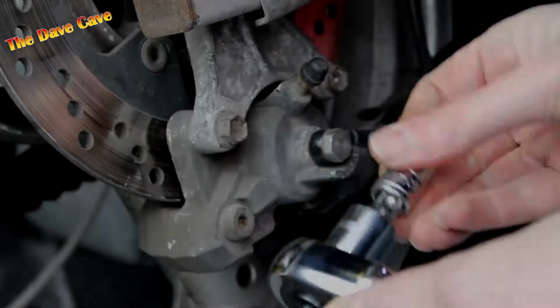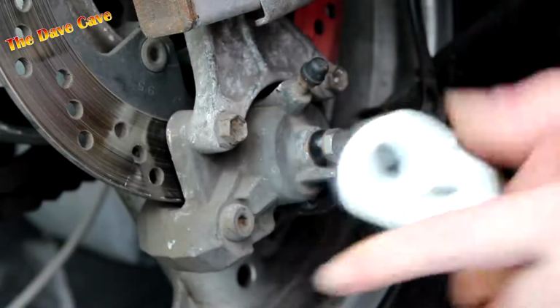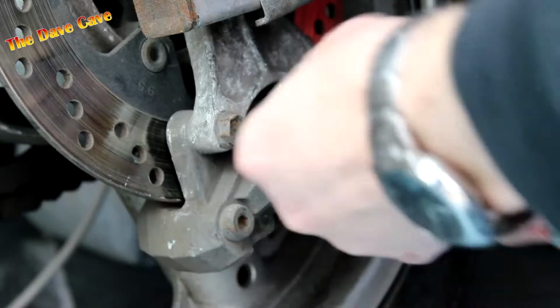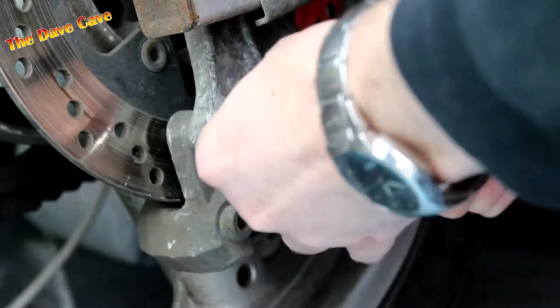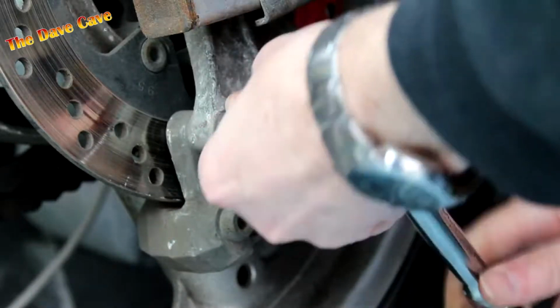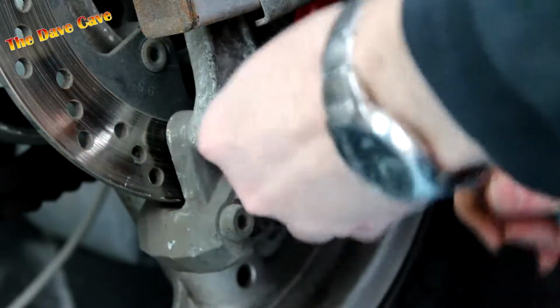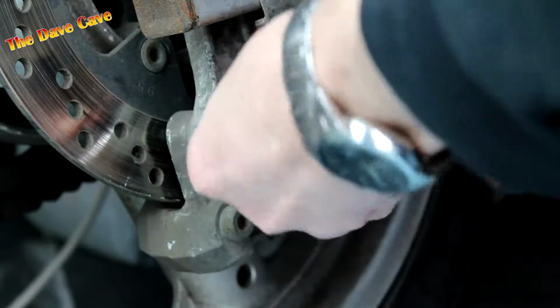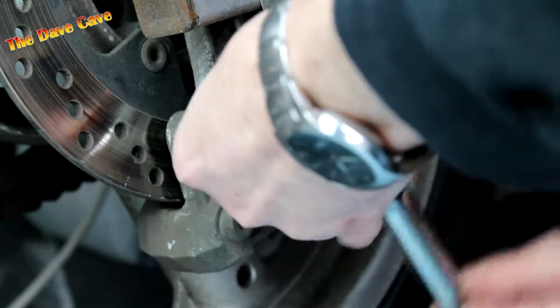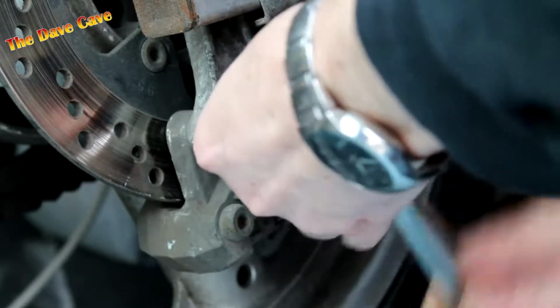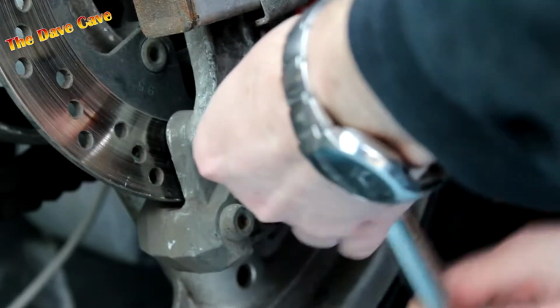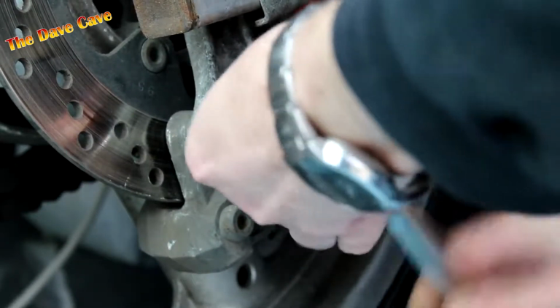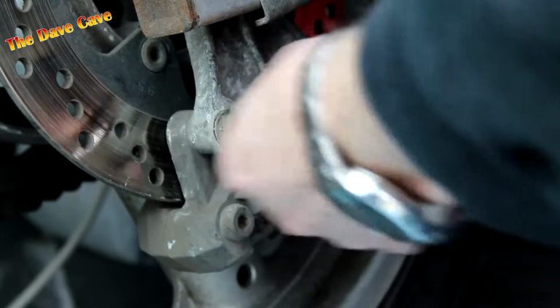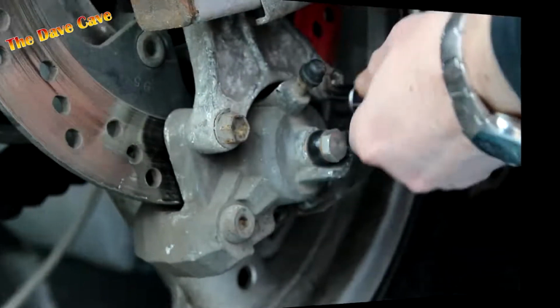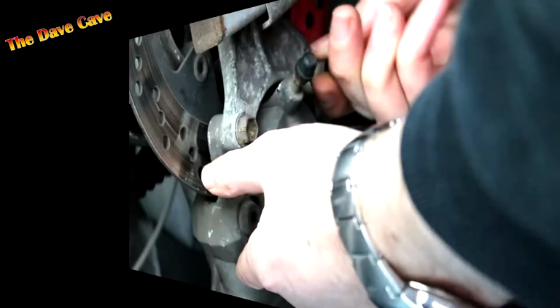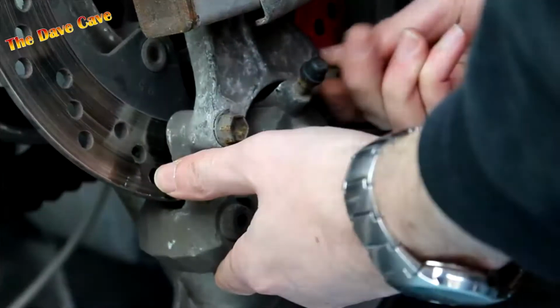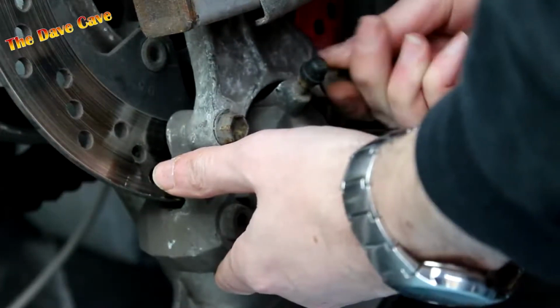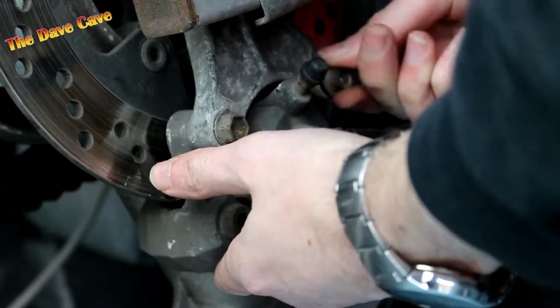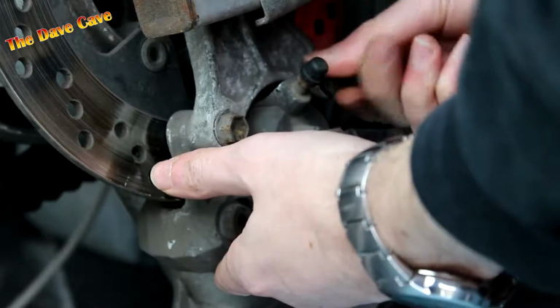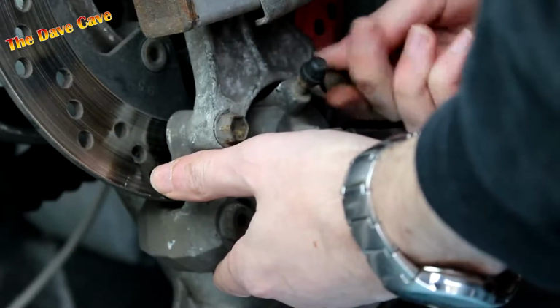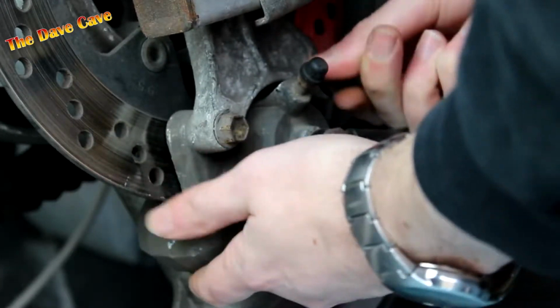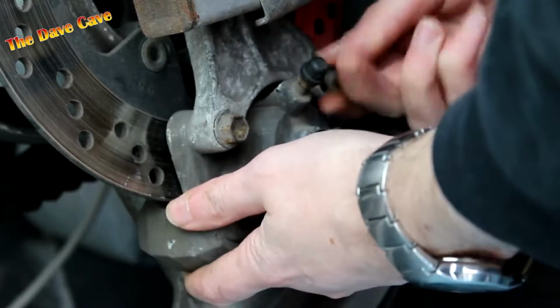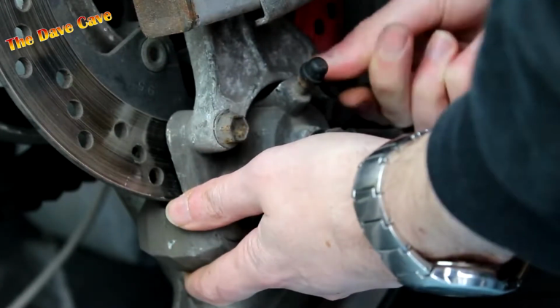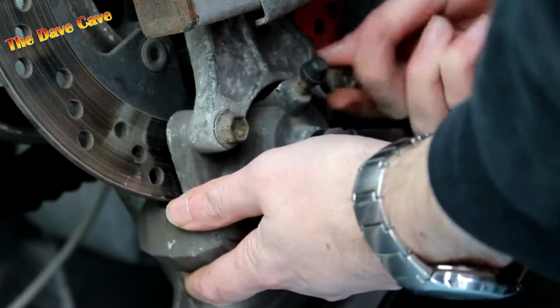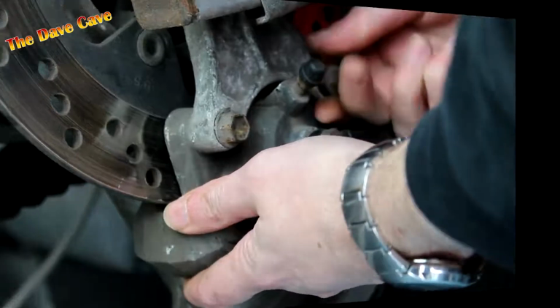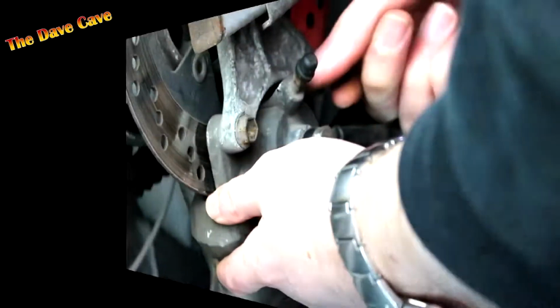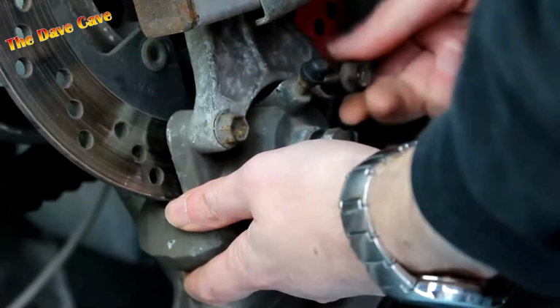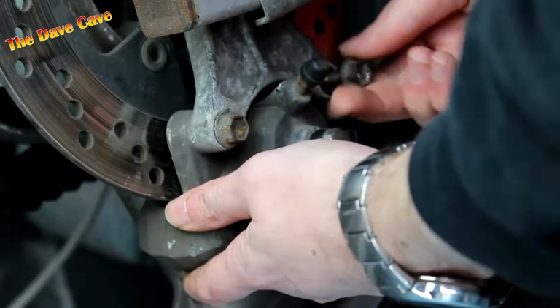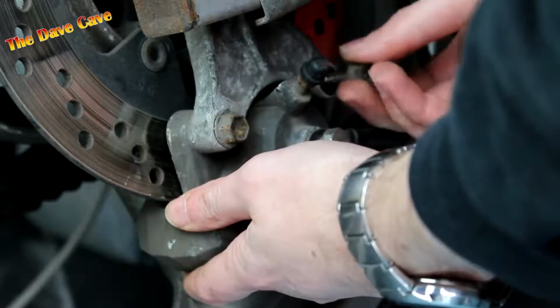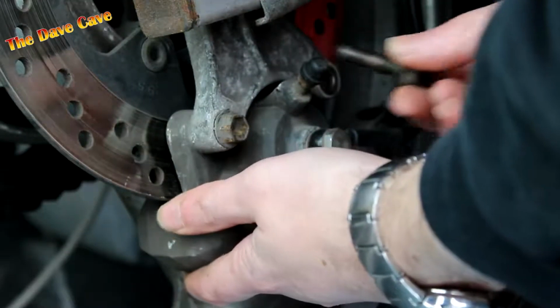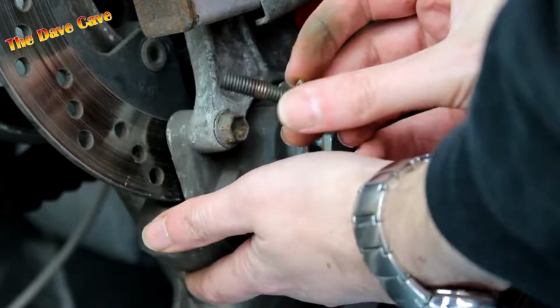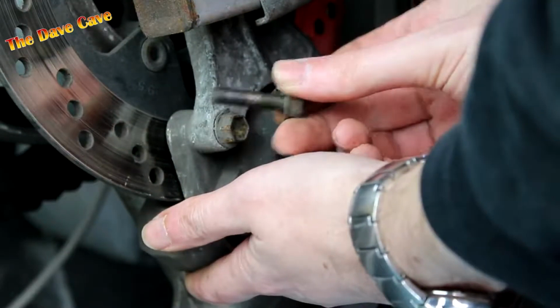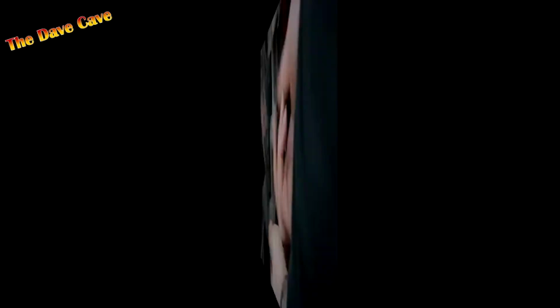Remove the caliper mounting bolts using a 12mm socket. Once loose, I prefer to undo the bolts by hand. Like many bolts removed in corrosion-prone areas, these have had a smear of copper grease on the threads to make them easier to remove in the future and to prevent corrosion causing them to seize.